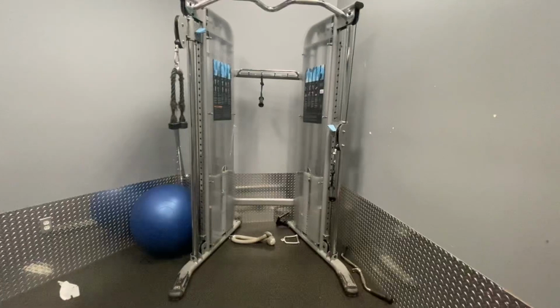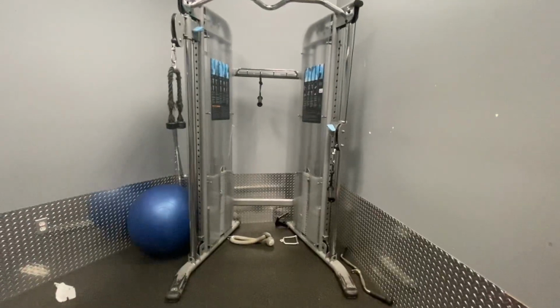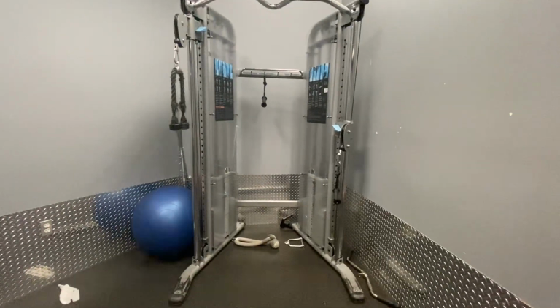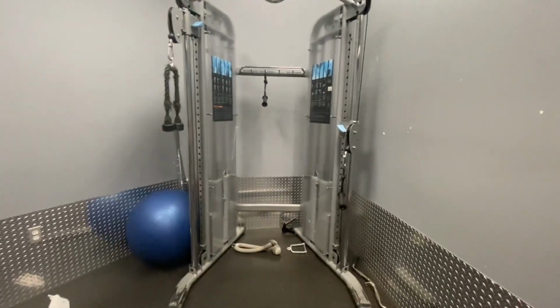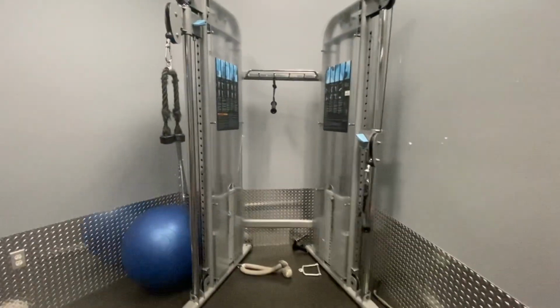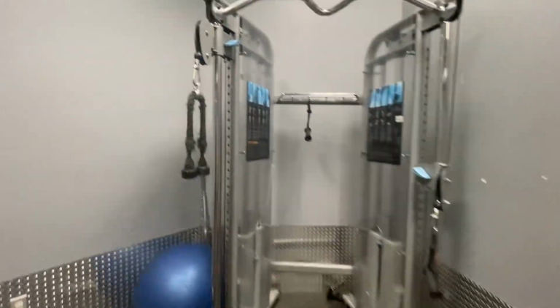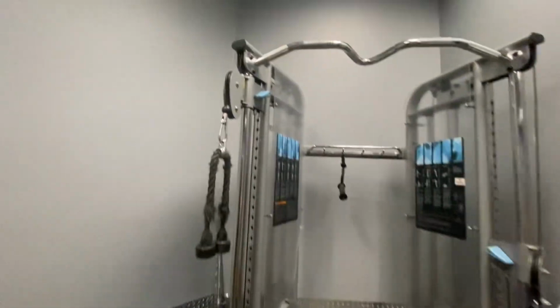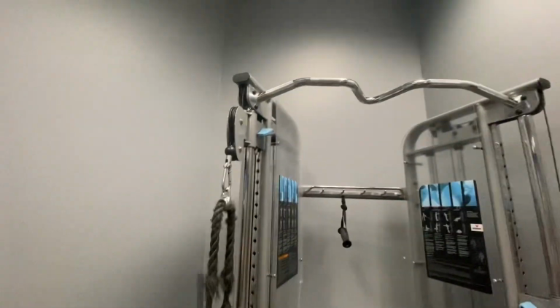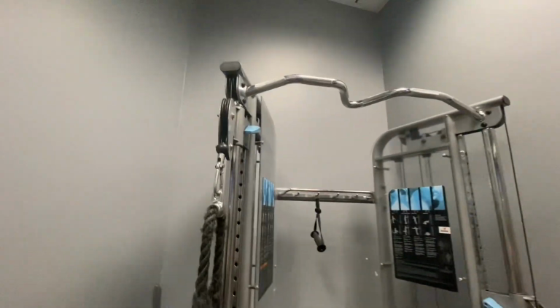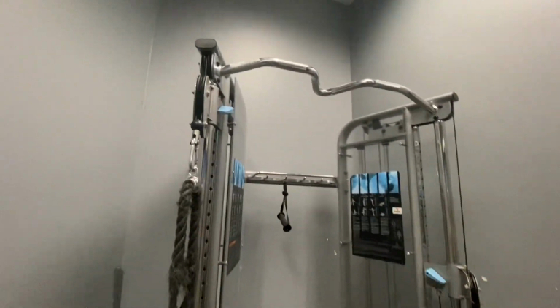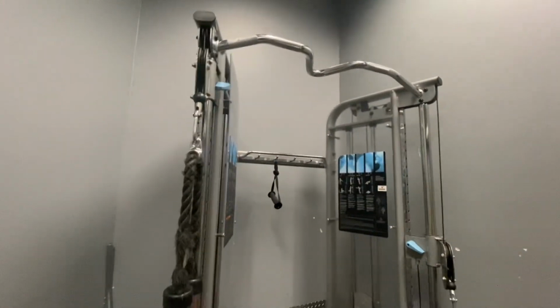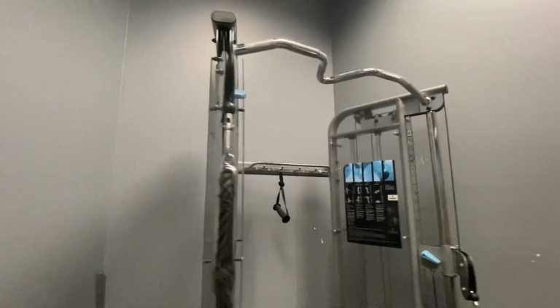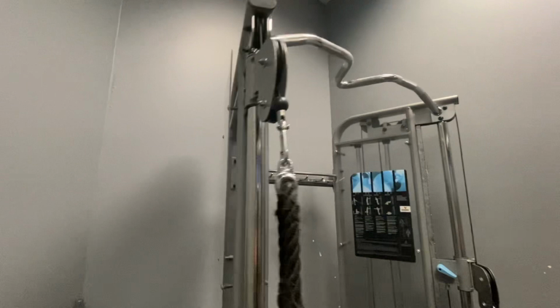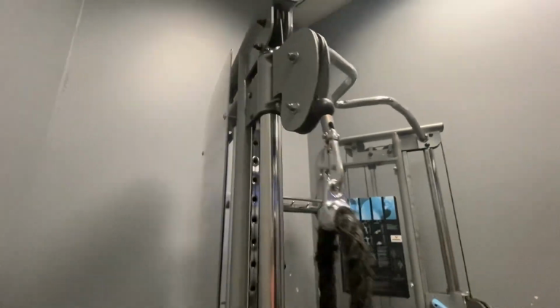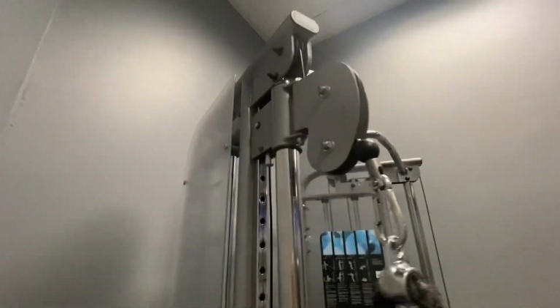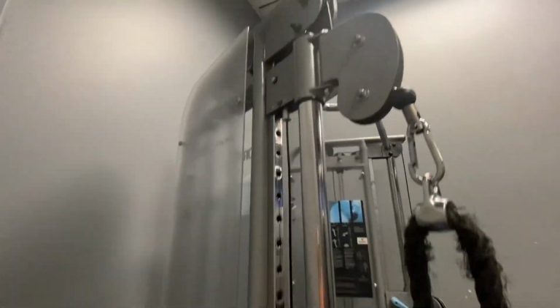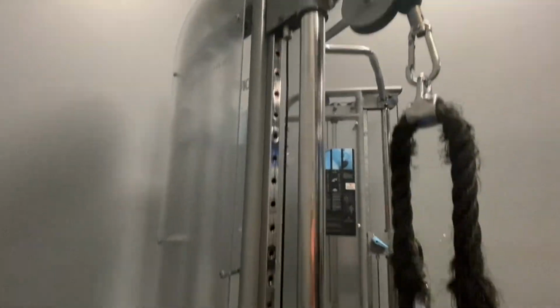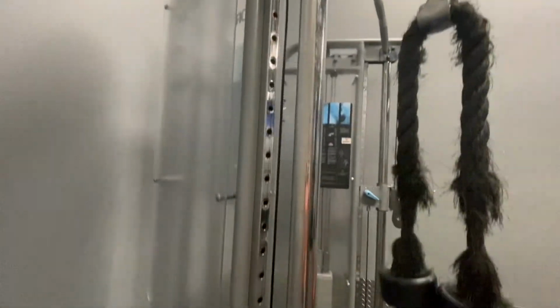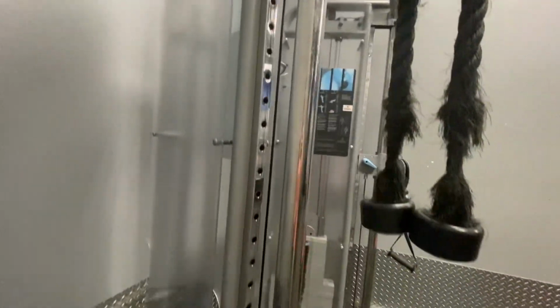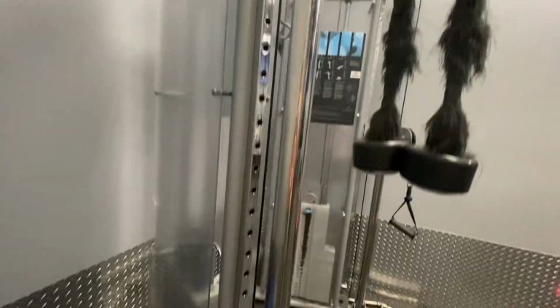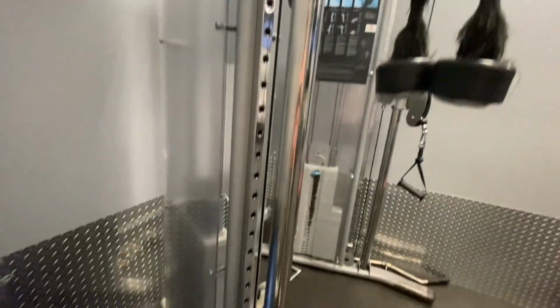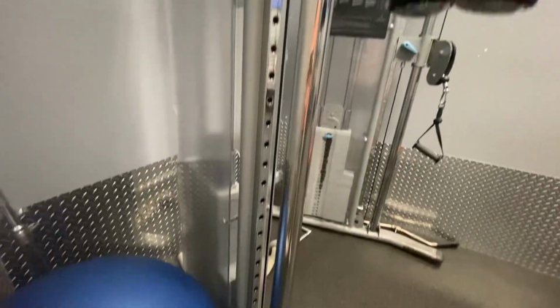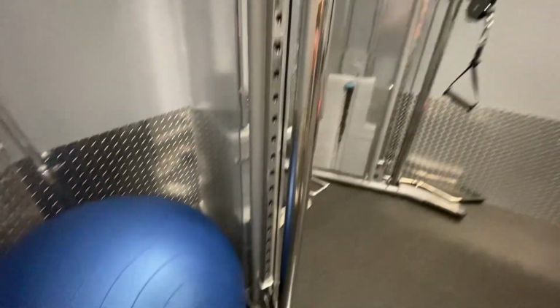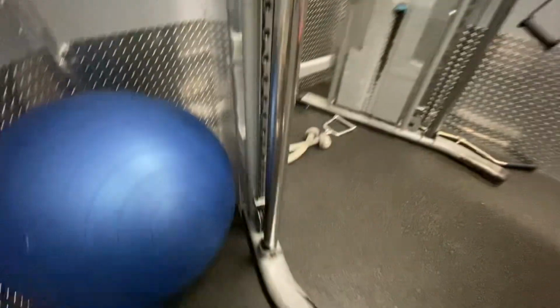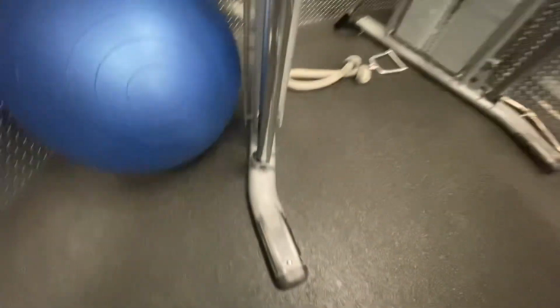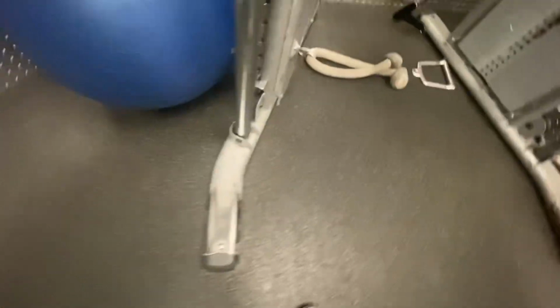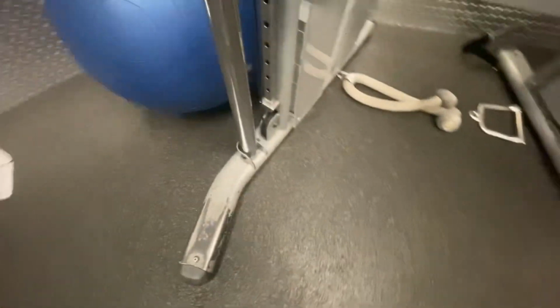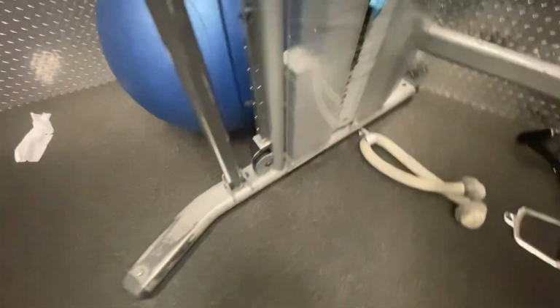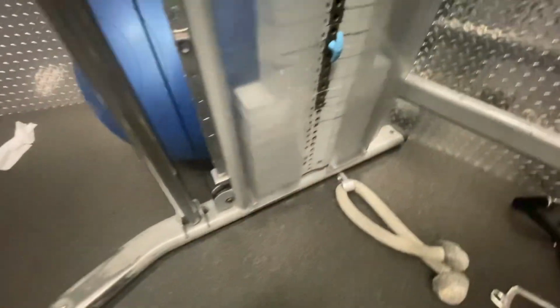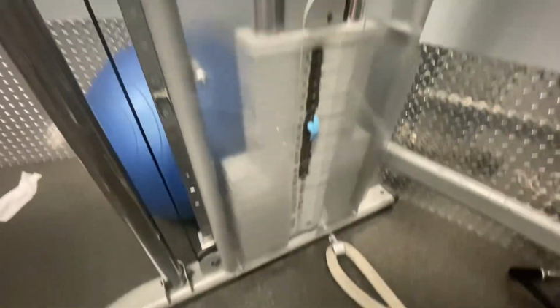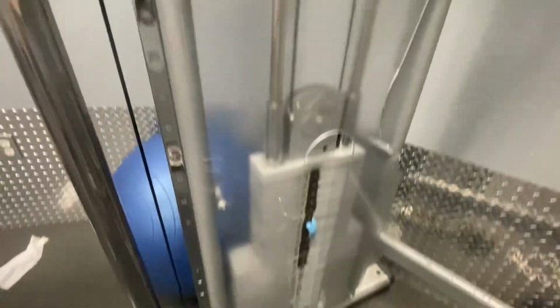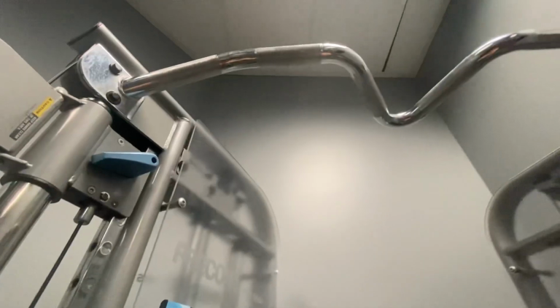This is the Functional Trainer Gym. It has dual adjustable pulley machines on either side of it. It is very compact, so it's easy to just stick in the corner of any room that you've got. It does have a multitude of different types of exercises that you can use it for.